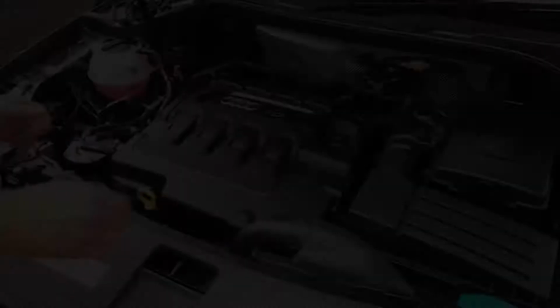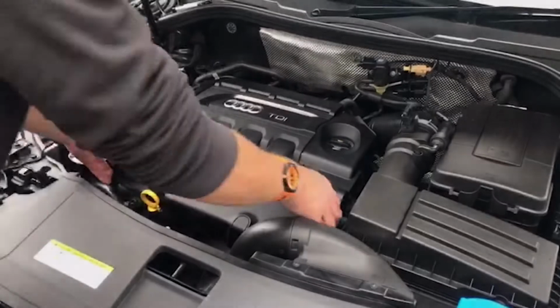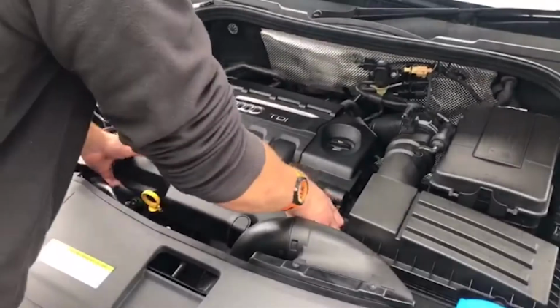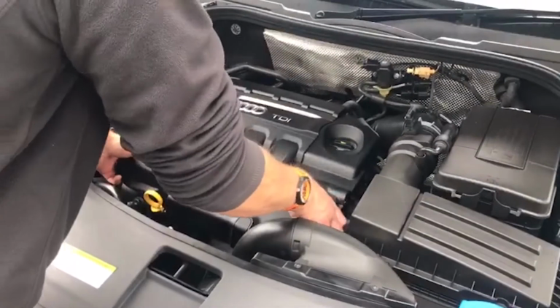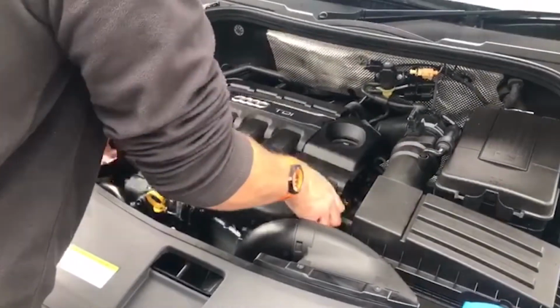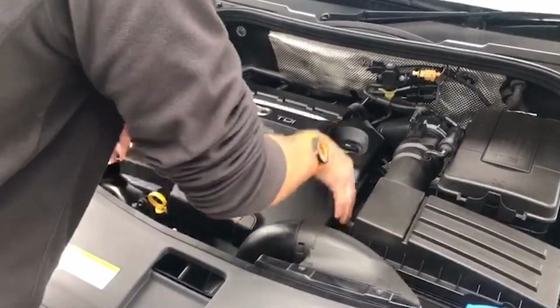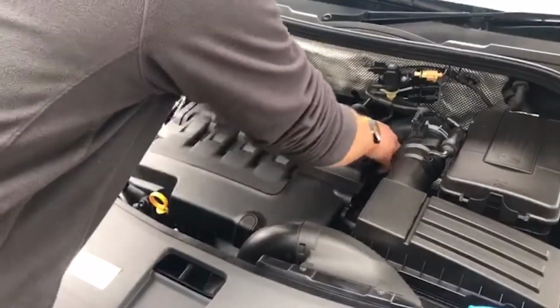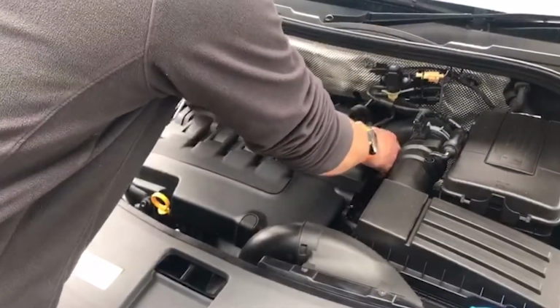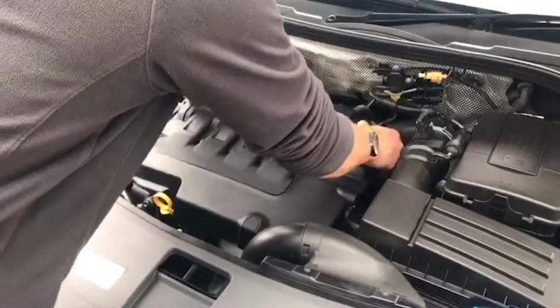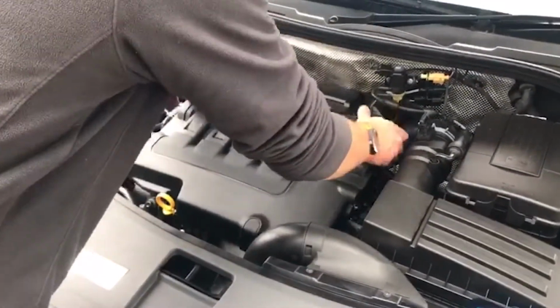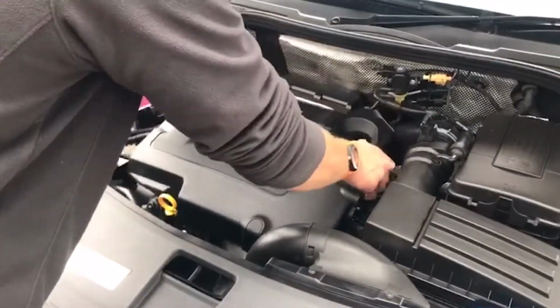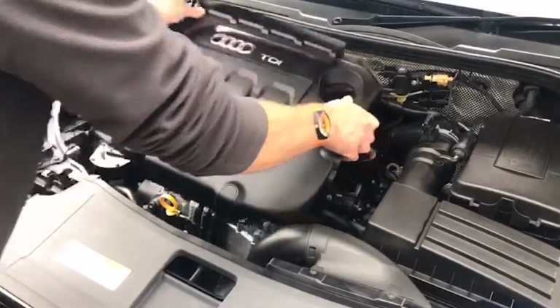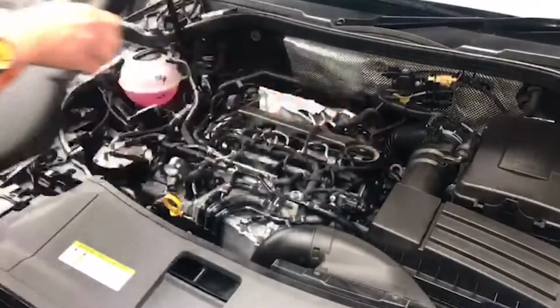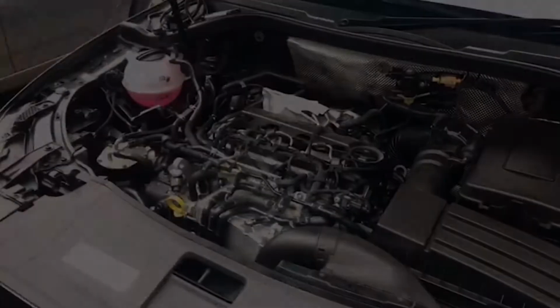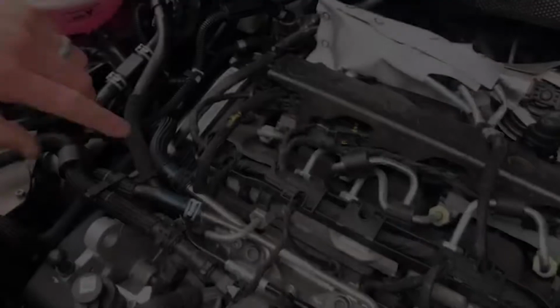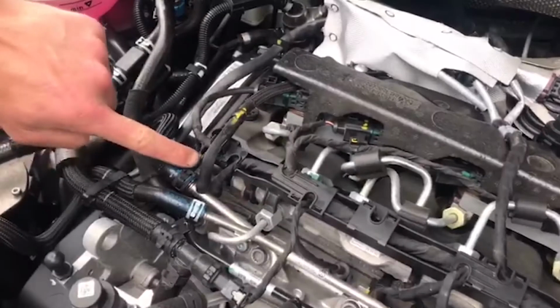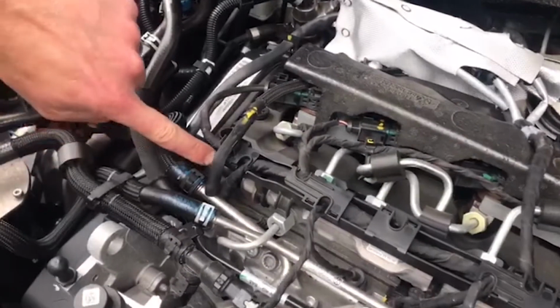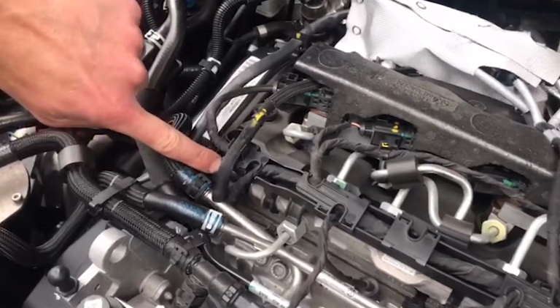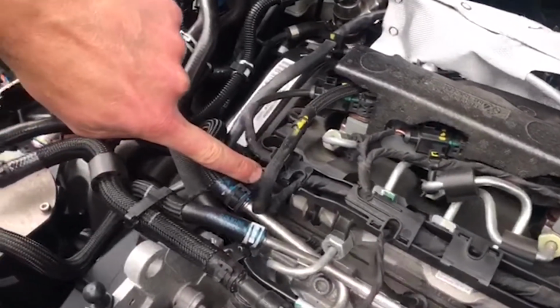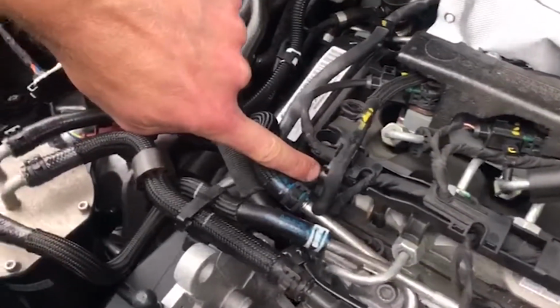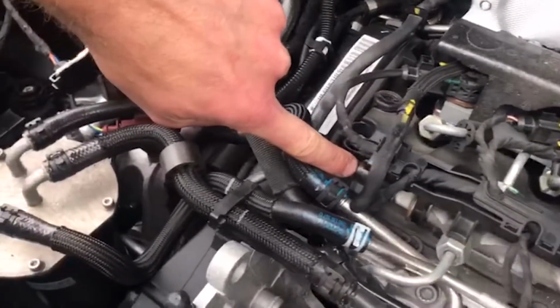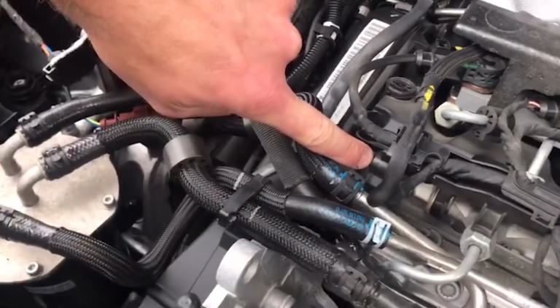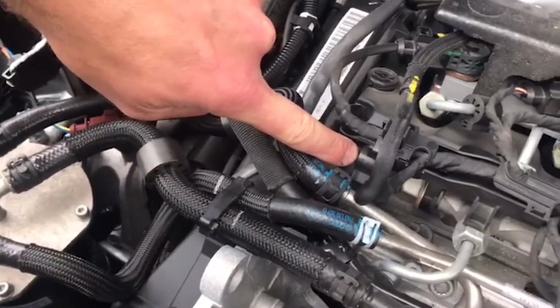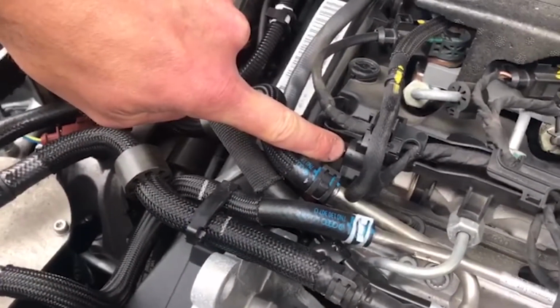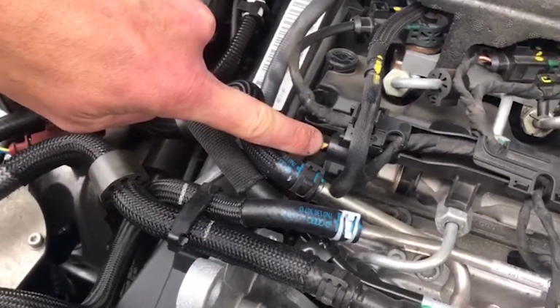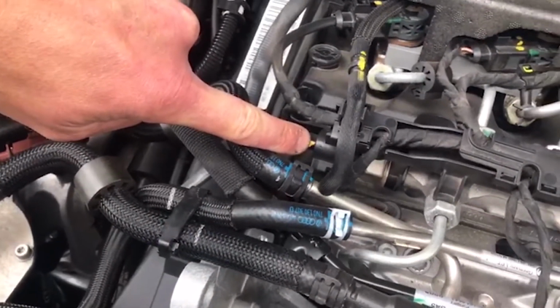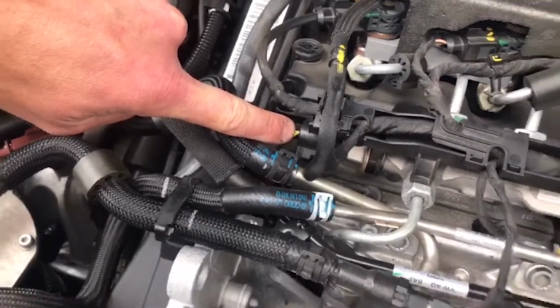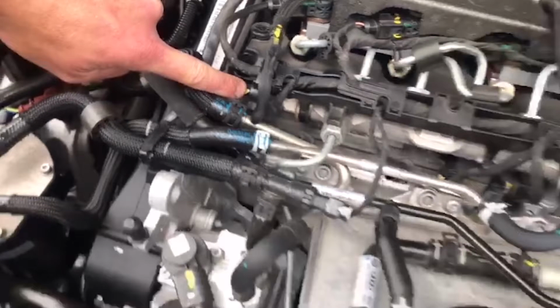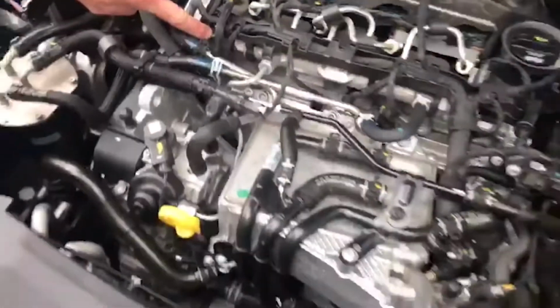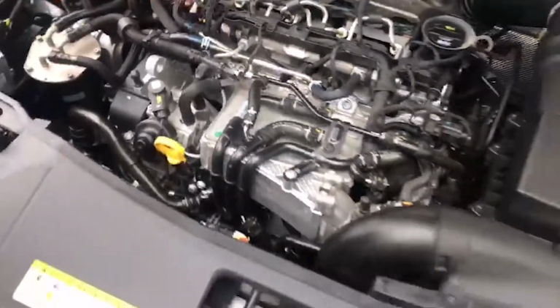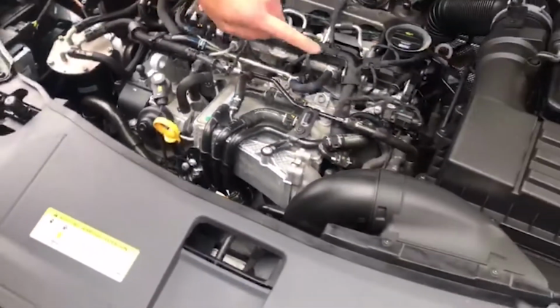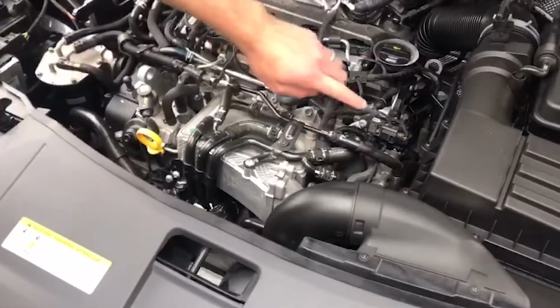Firstly remove the engine cover. This is simply lifted off the engine. We can now access the rail pressure sensor and the boost sensor.